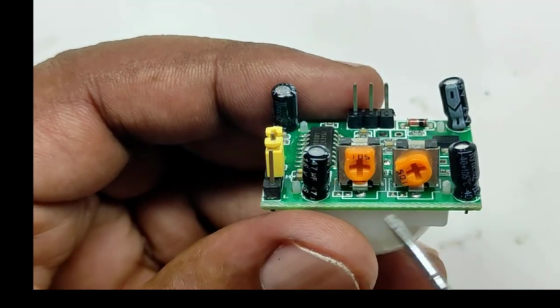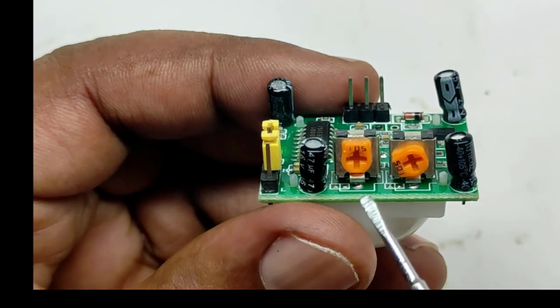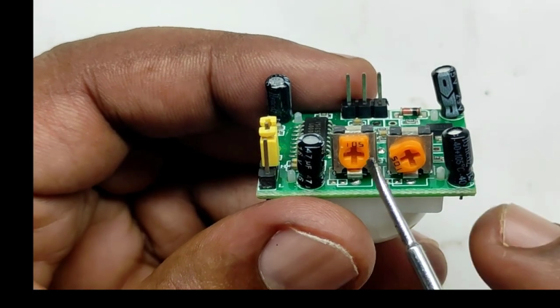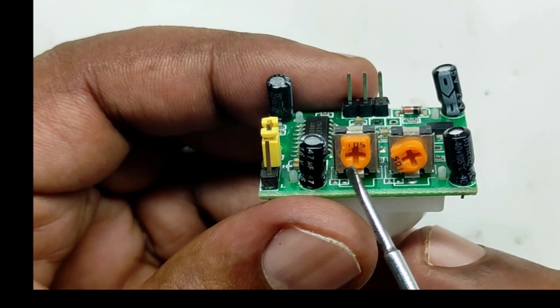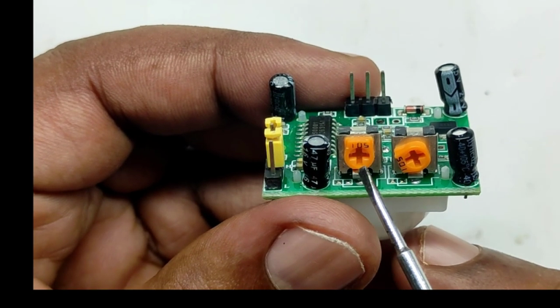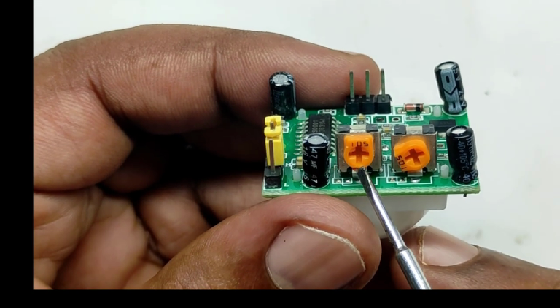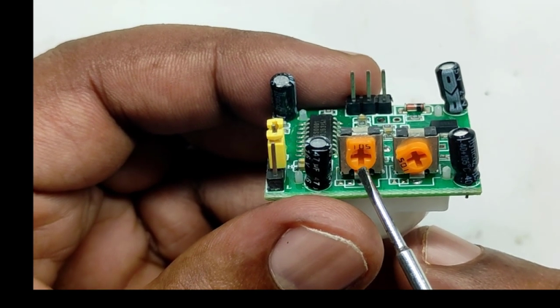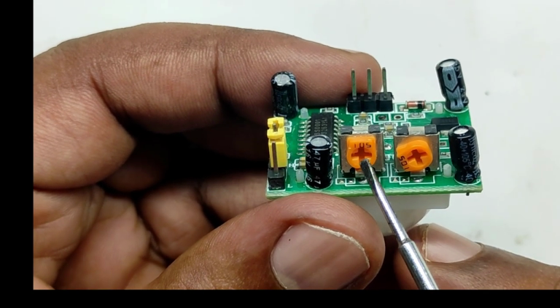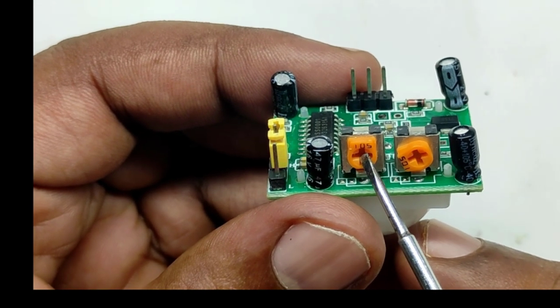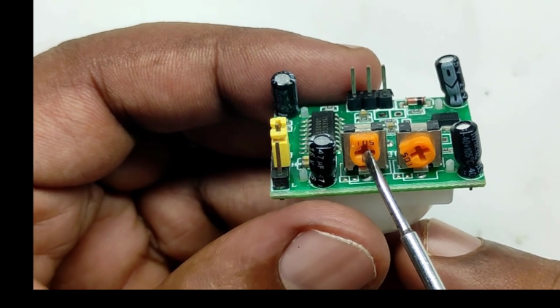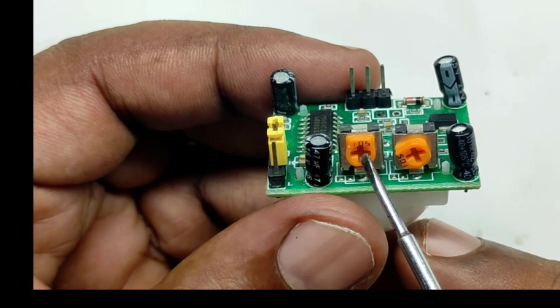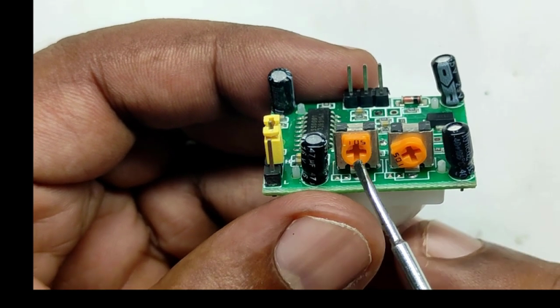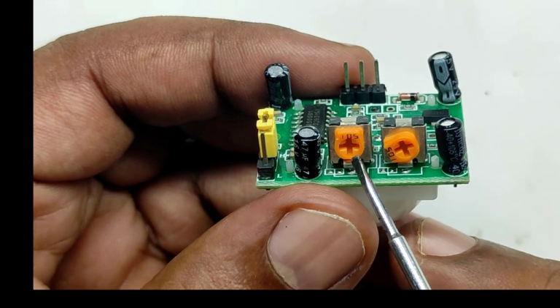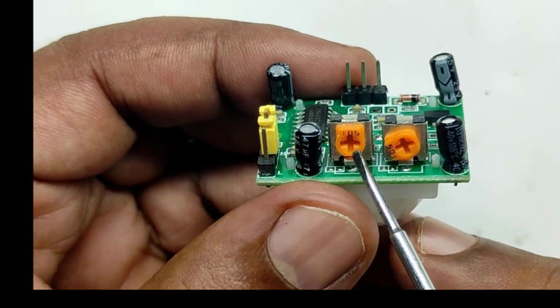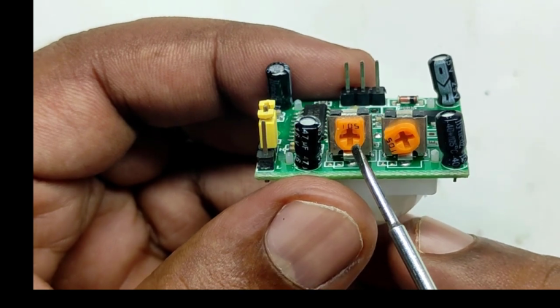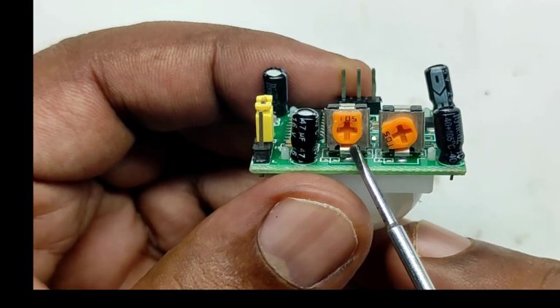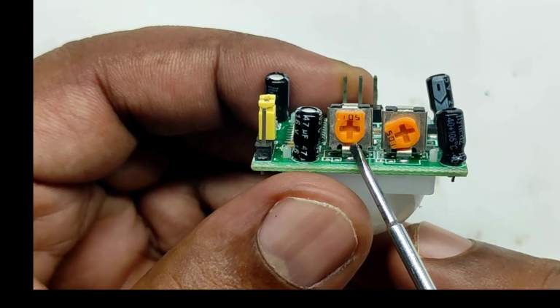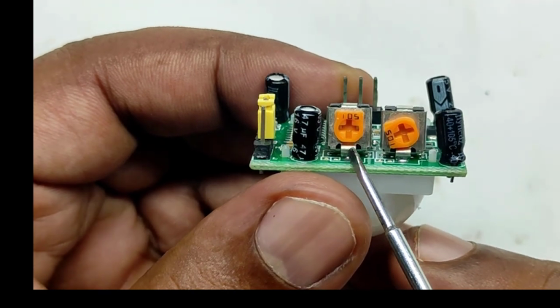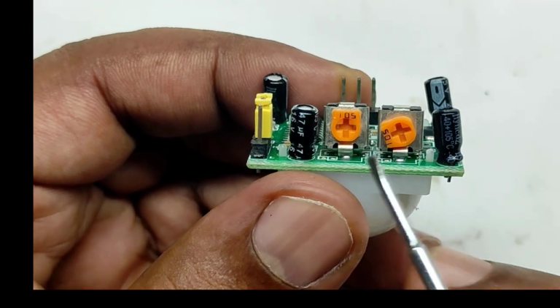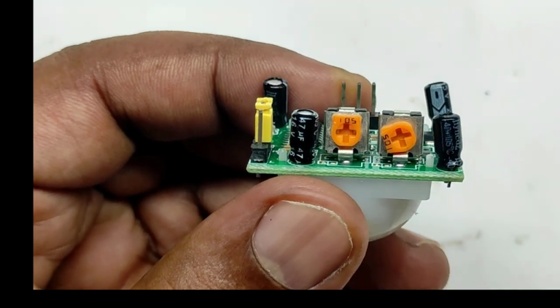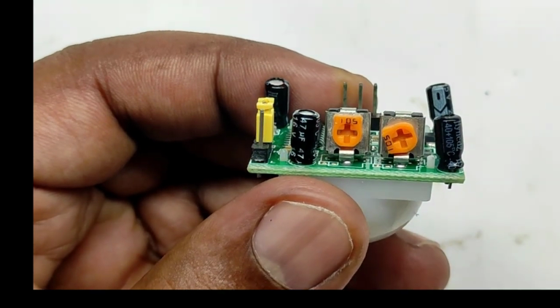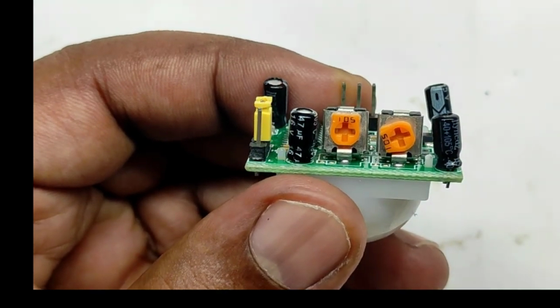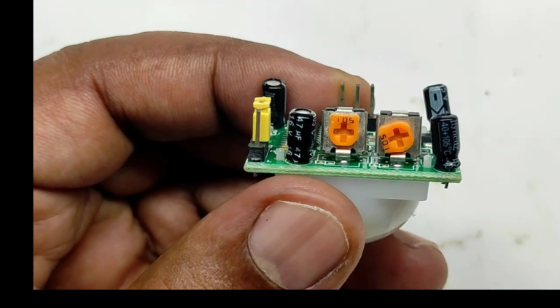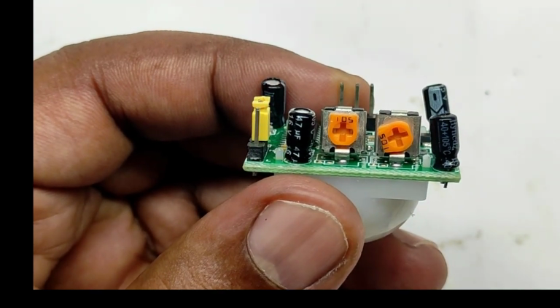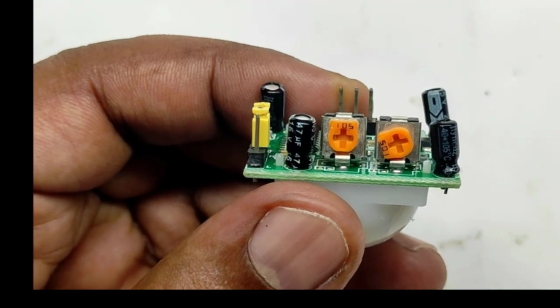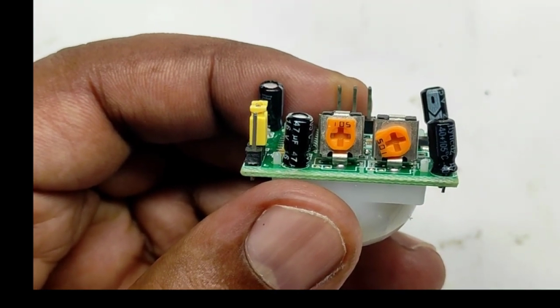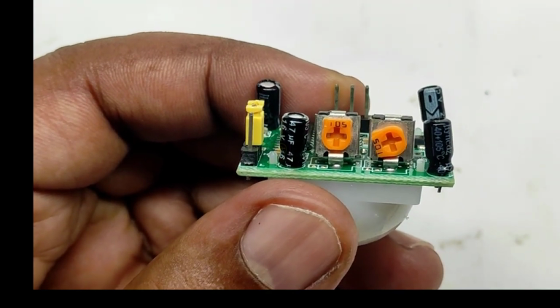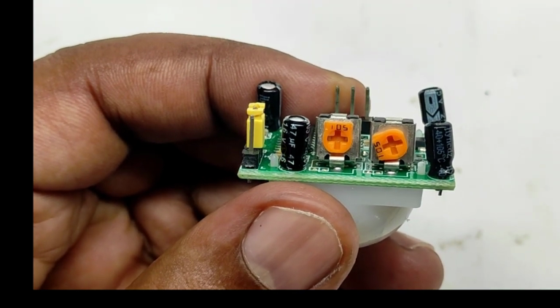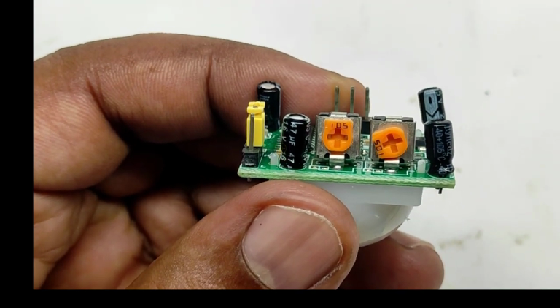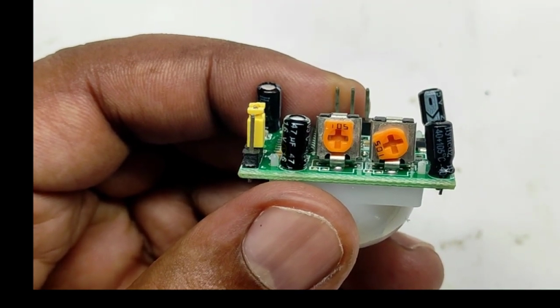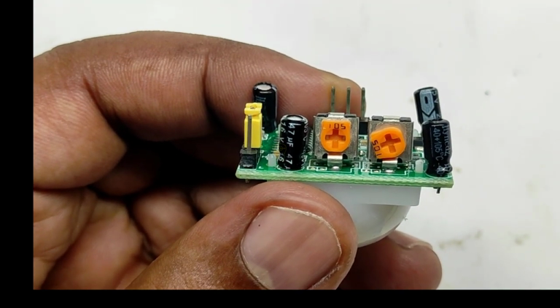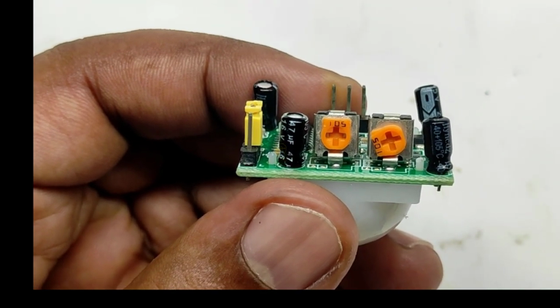This preset is used for sensitivity adjustment. We can adjust it from 3 to 7 meters. The preset value is 1 megaohm.